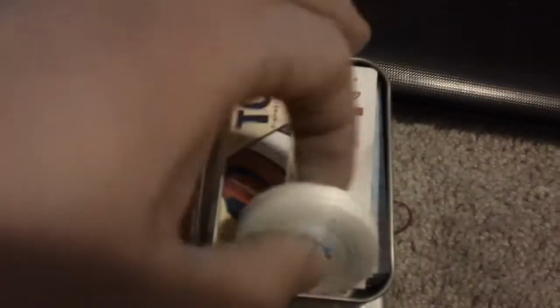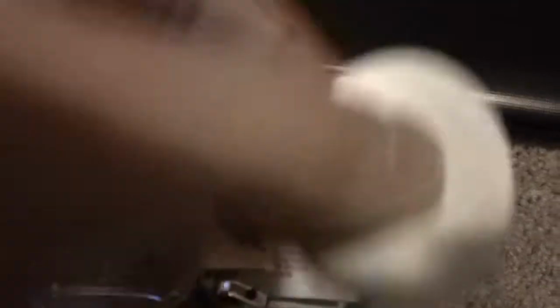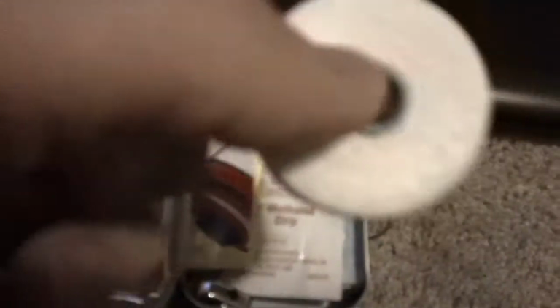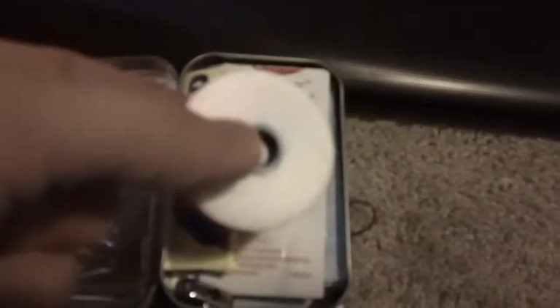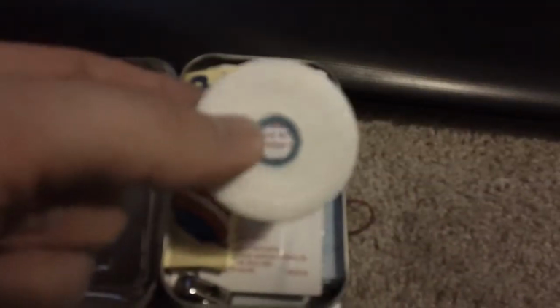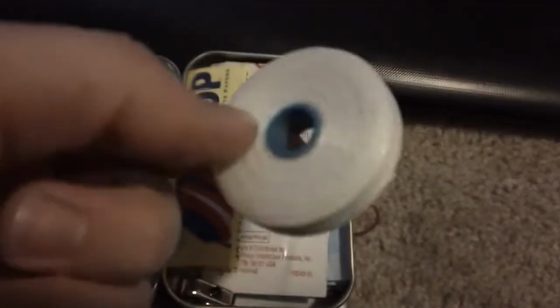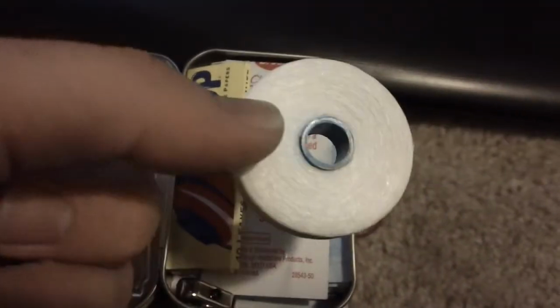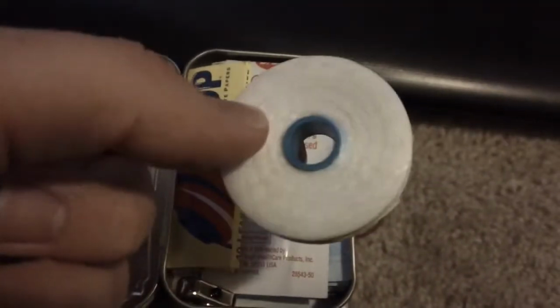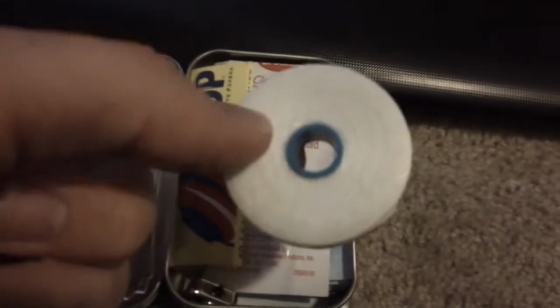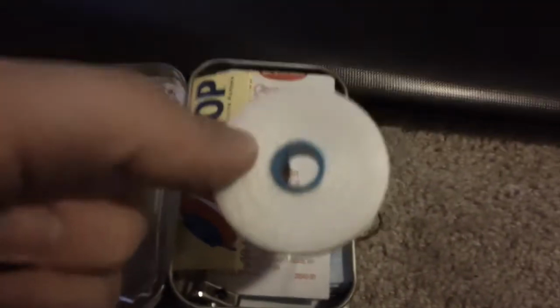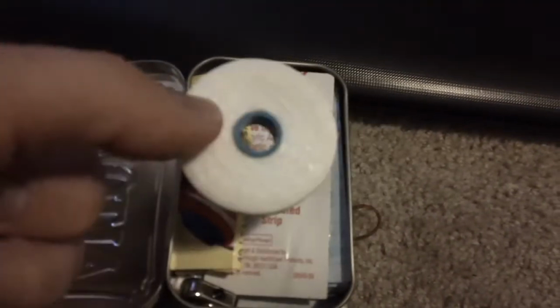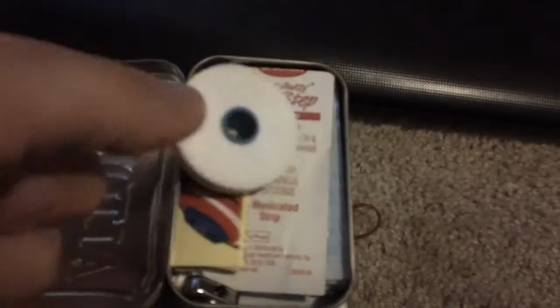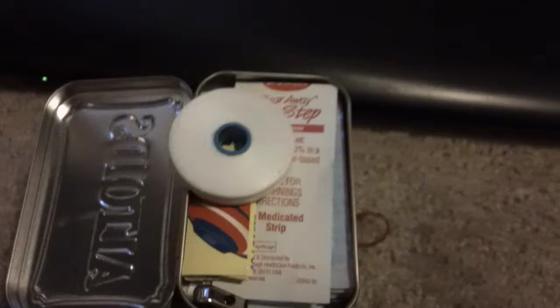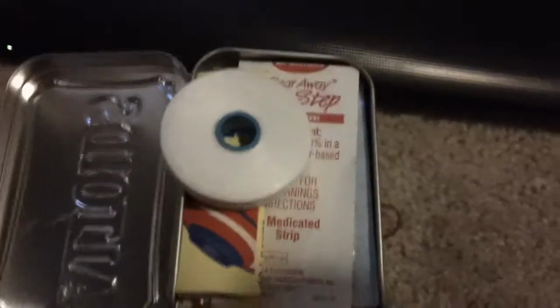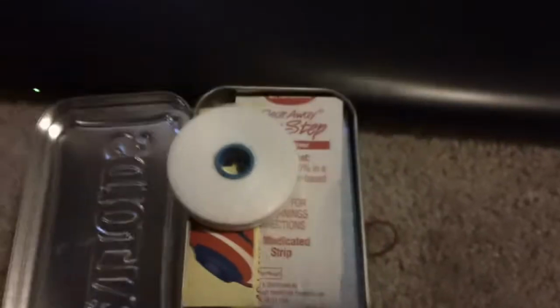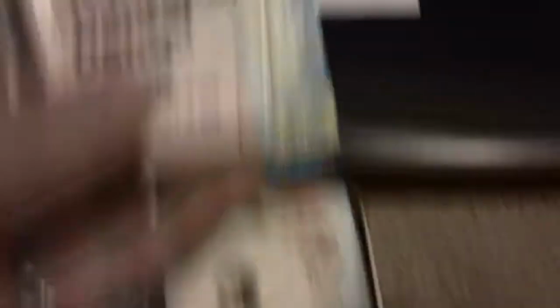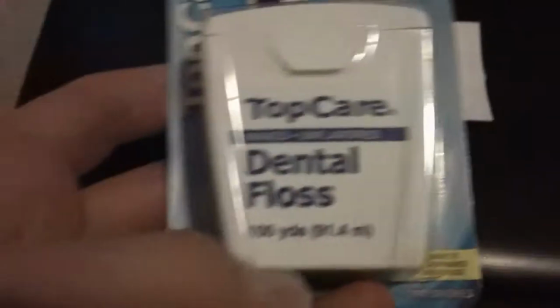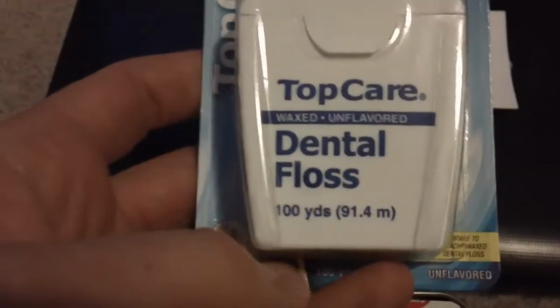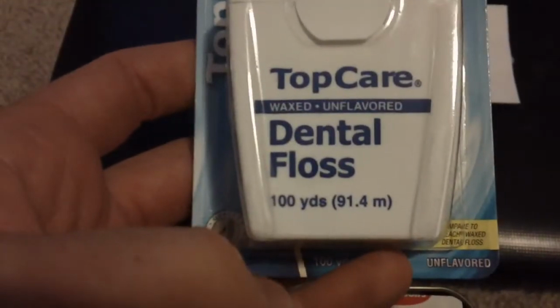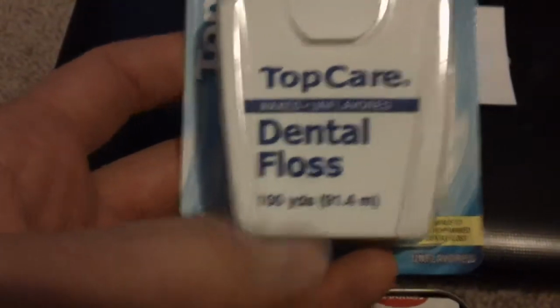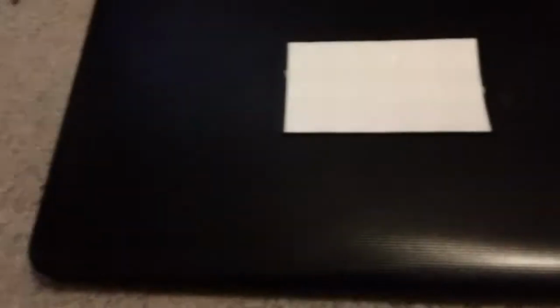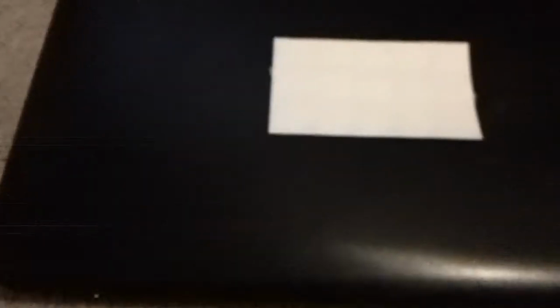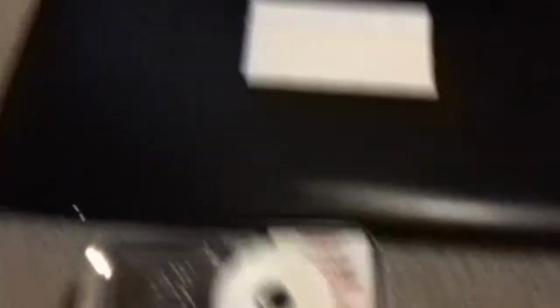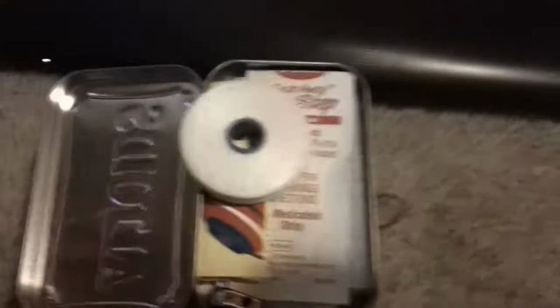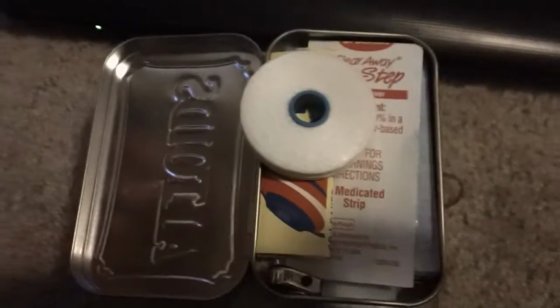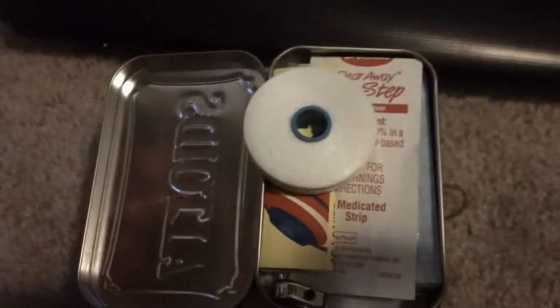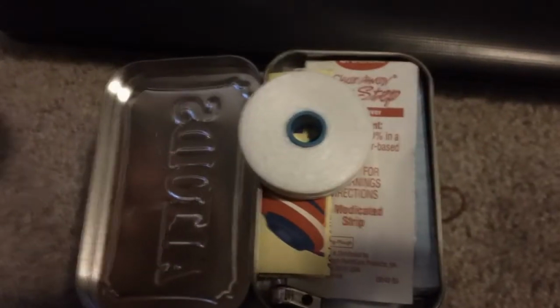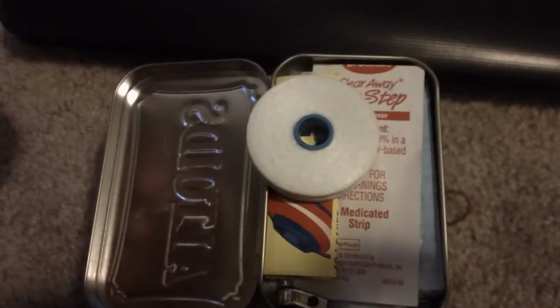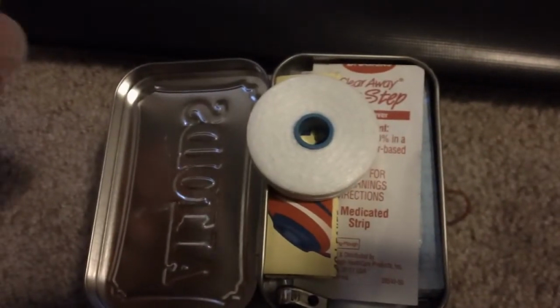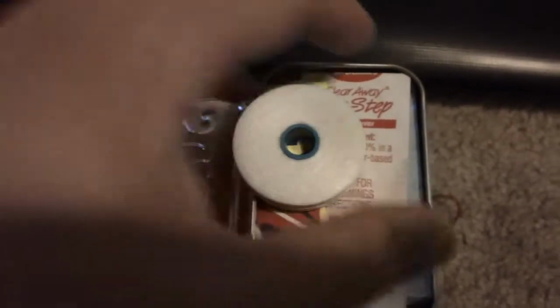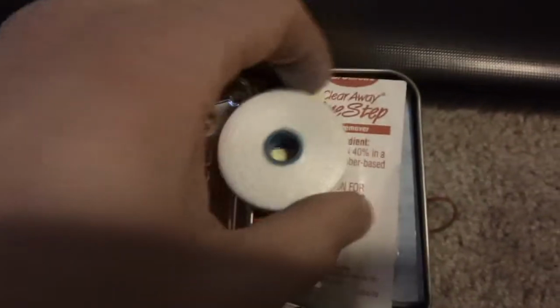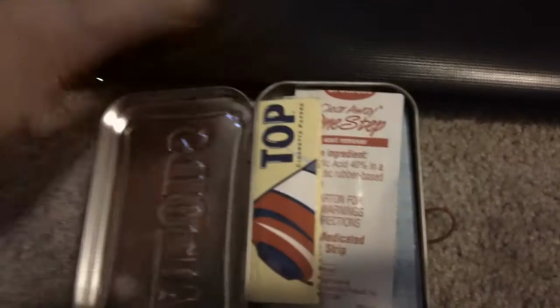Let's start with what's in the Altoids tin. Right here I've got — I think — 100 feet or 100 yards of dental floss, one of the two, I'm not sure which. I've got another one right there as well, so 100 yards of dental floss.